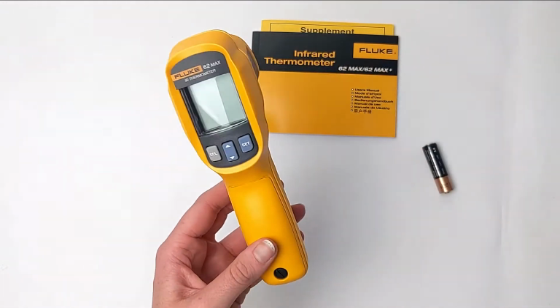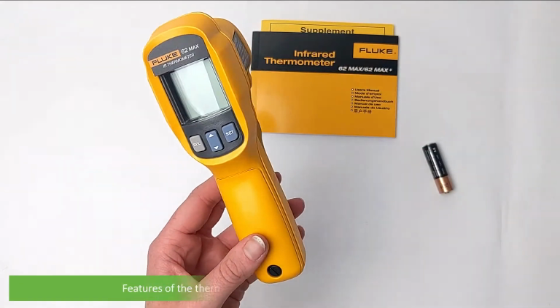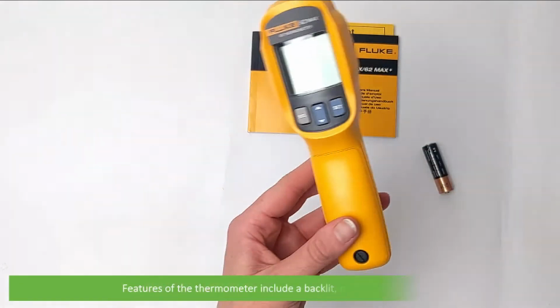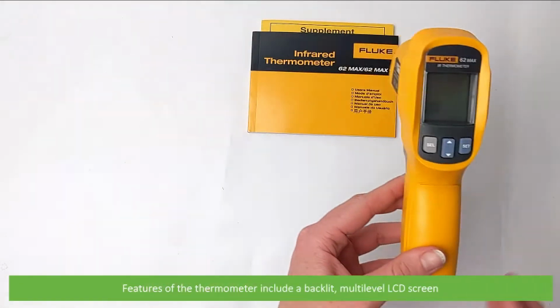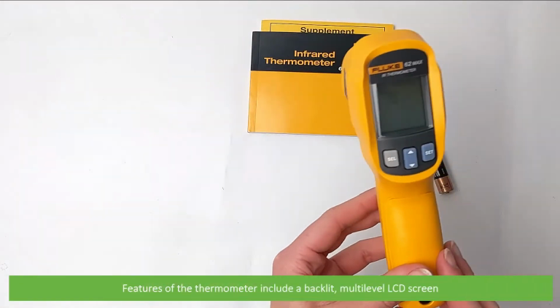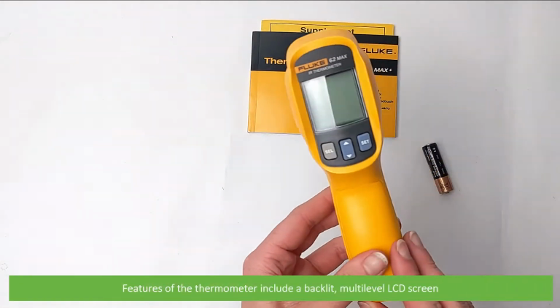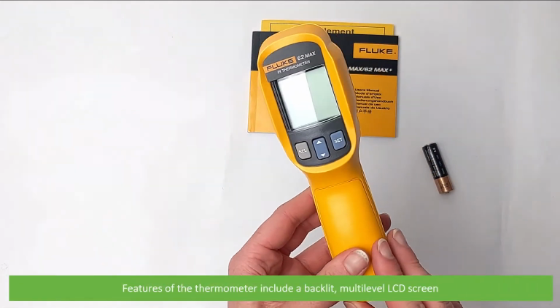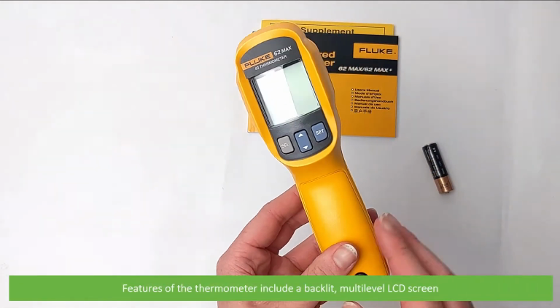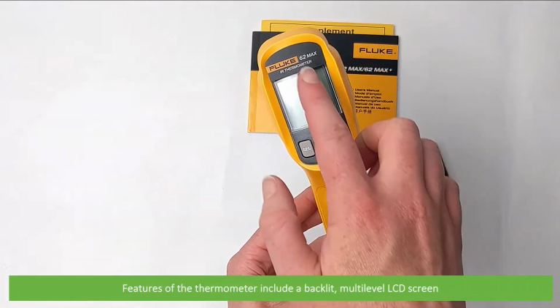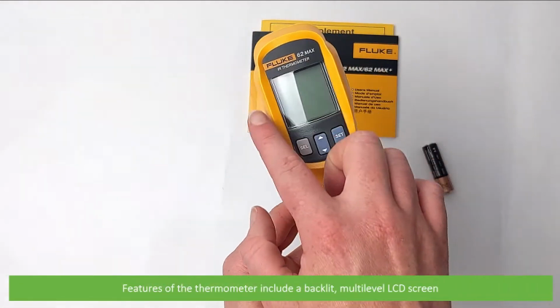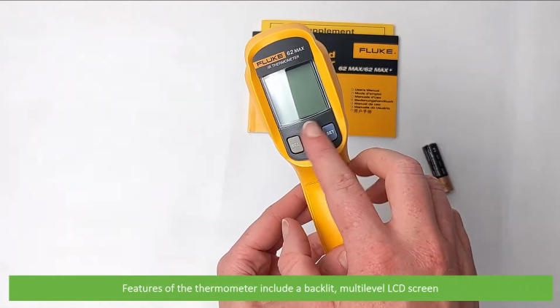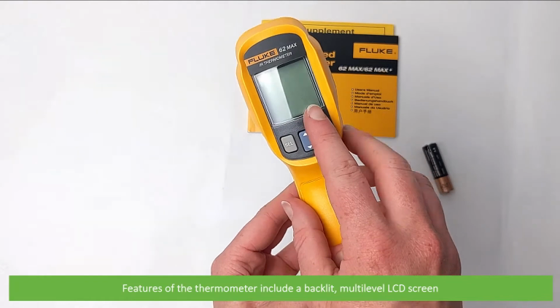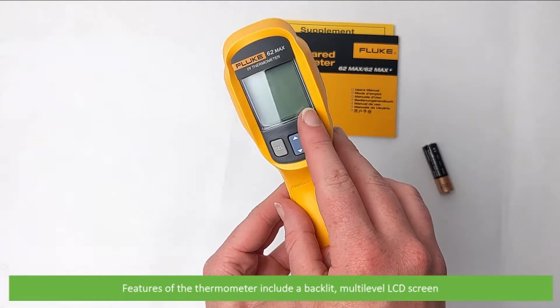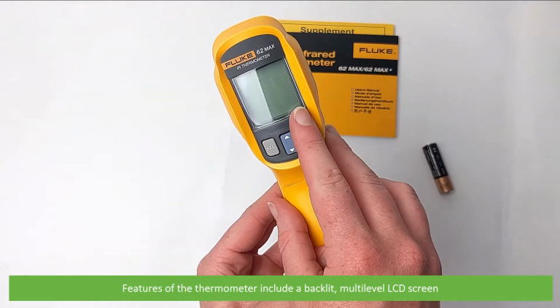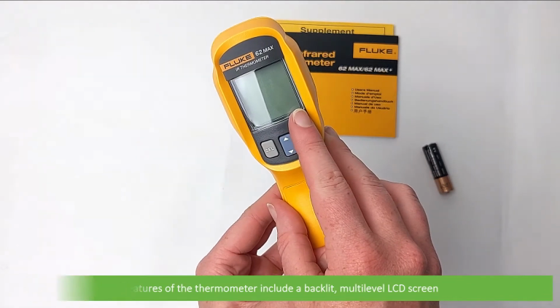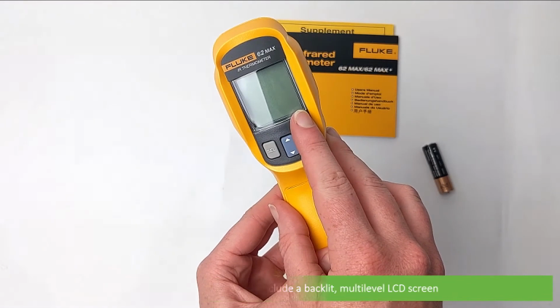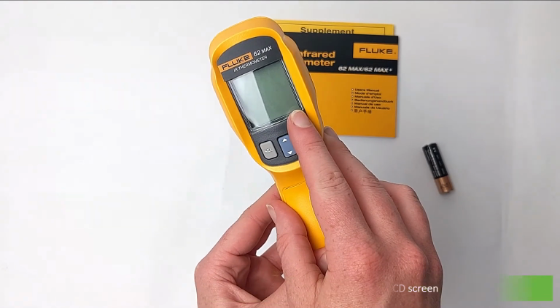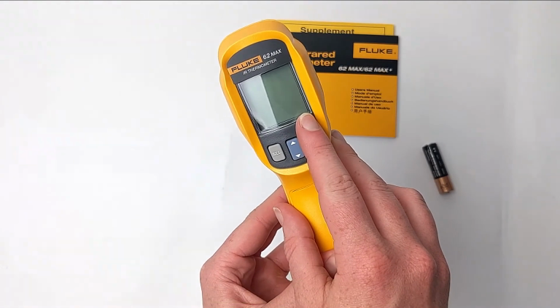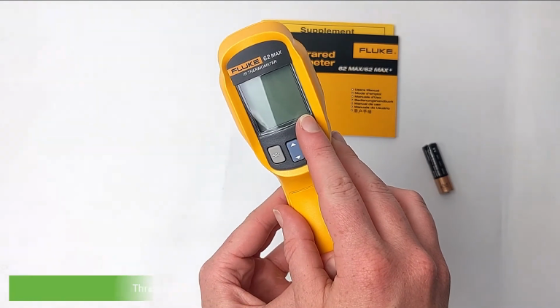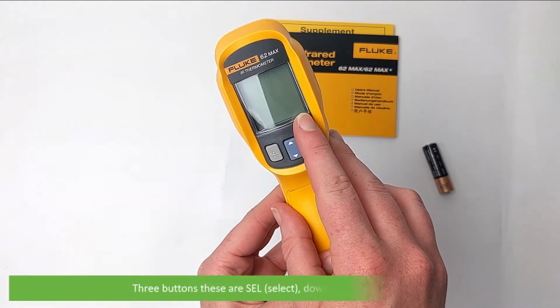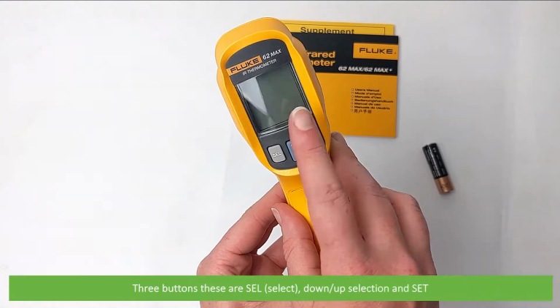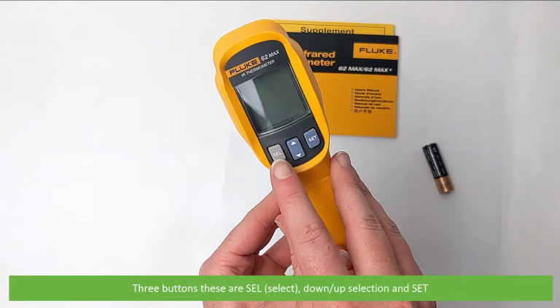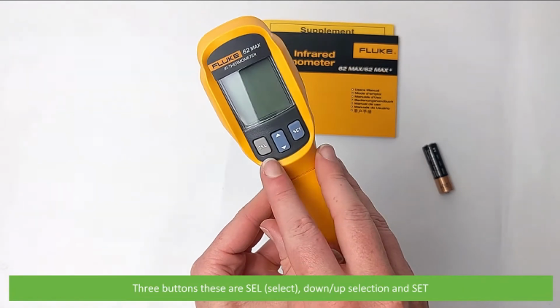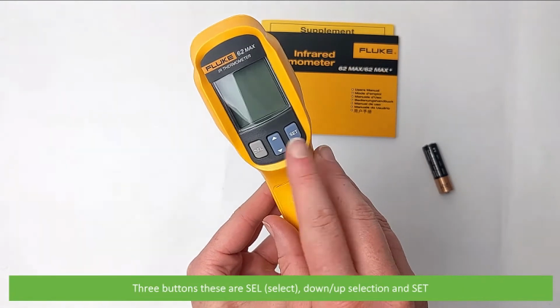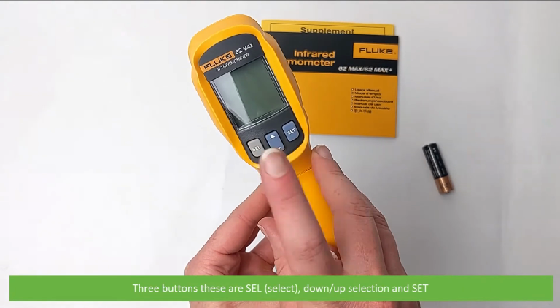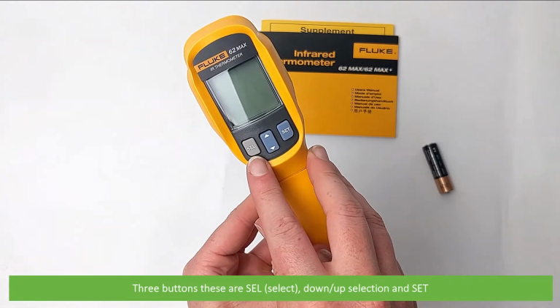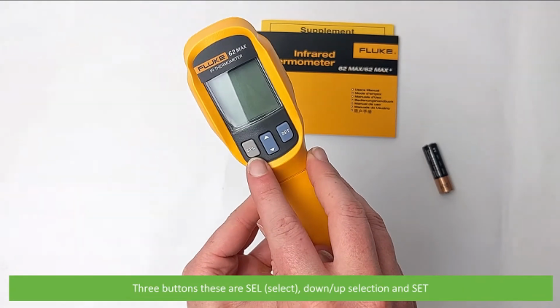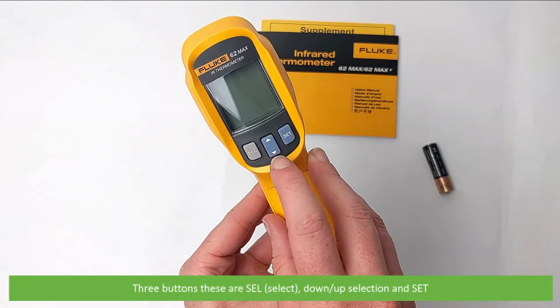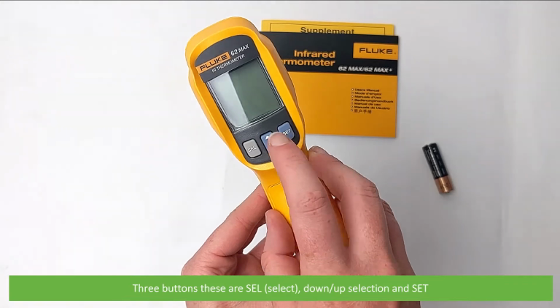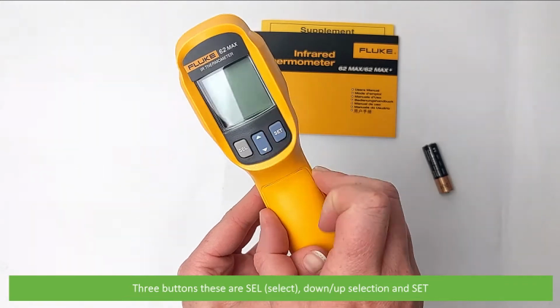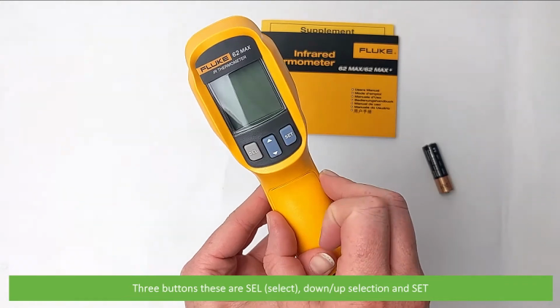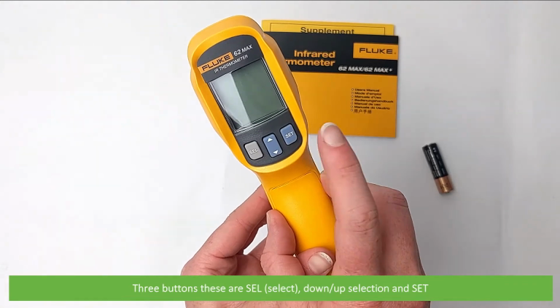Features of the thermometer include a backlit multi-level LCD screen and three buttons: select, down and up selection, and set.